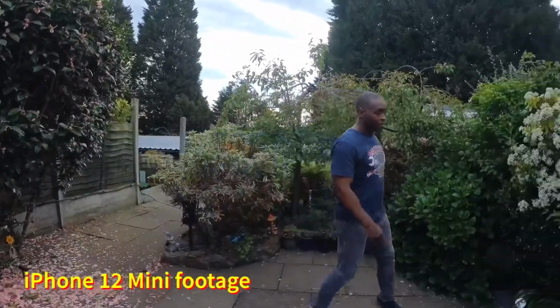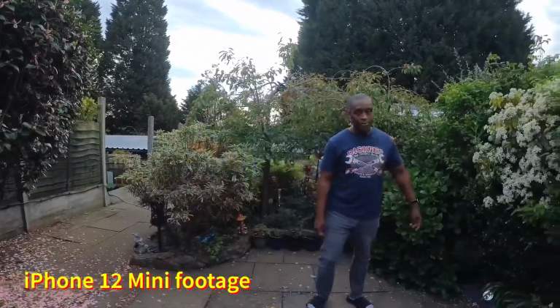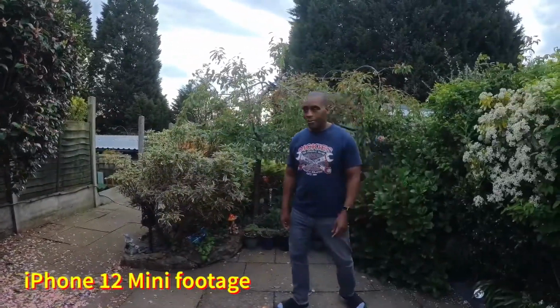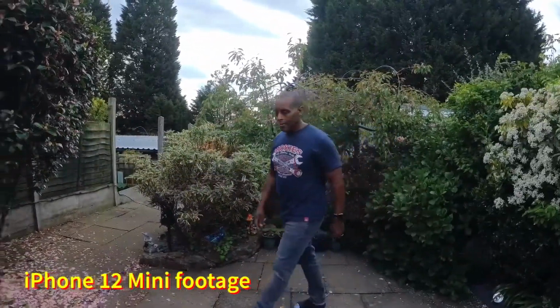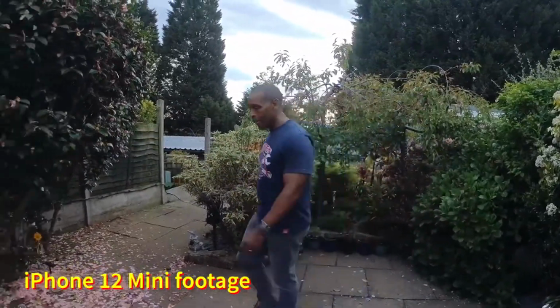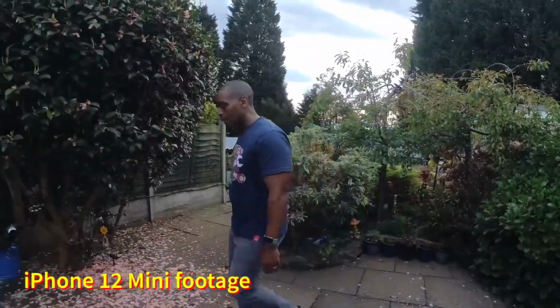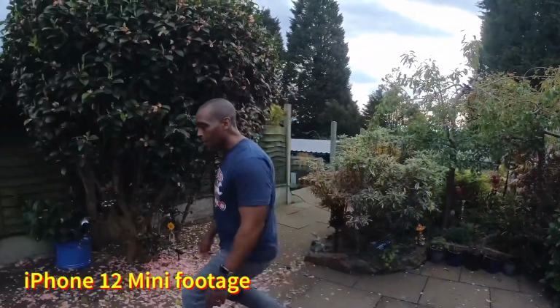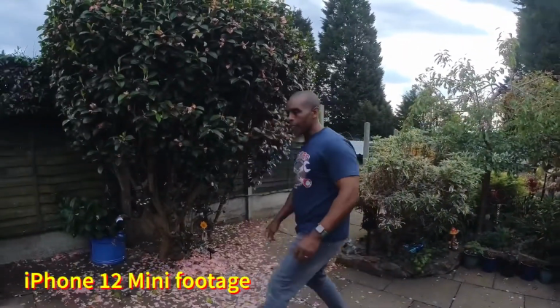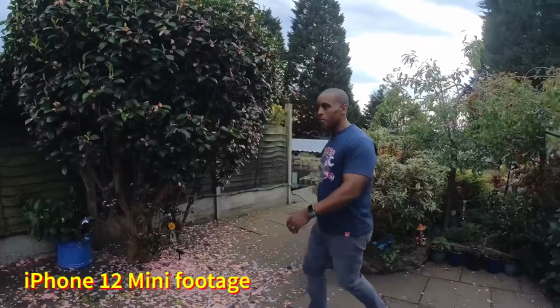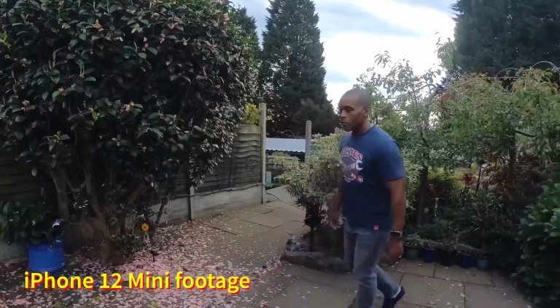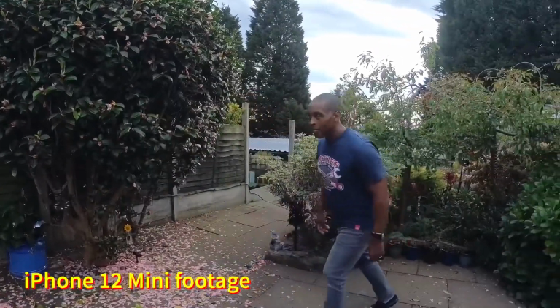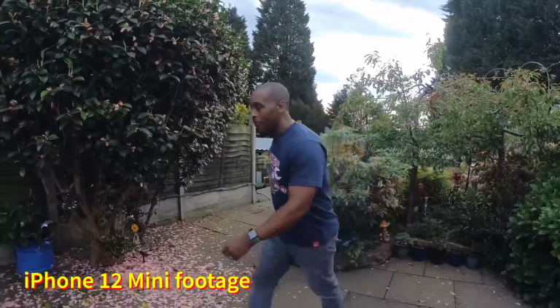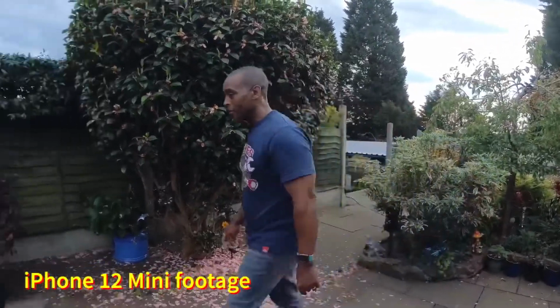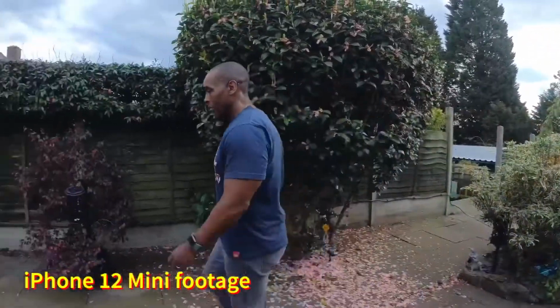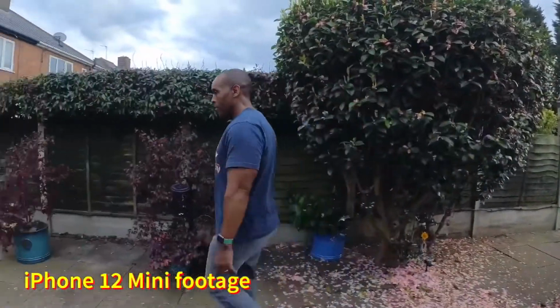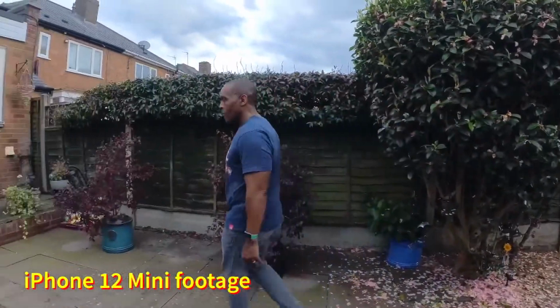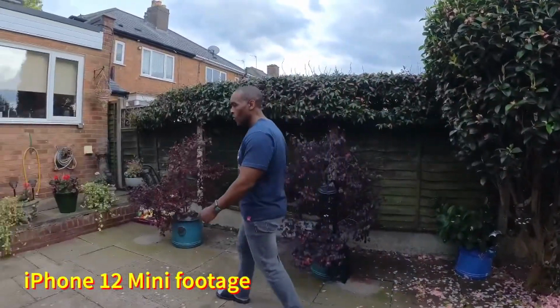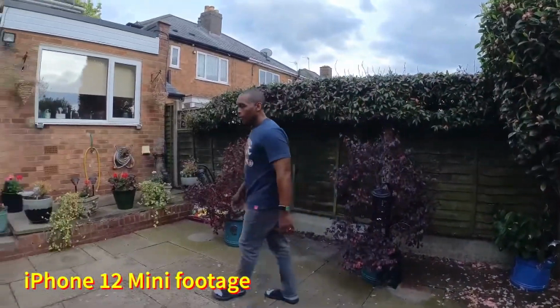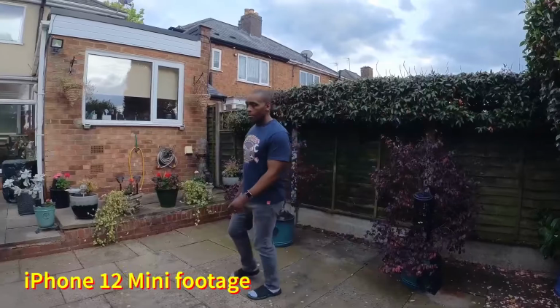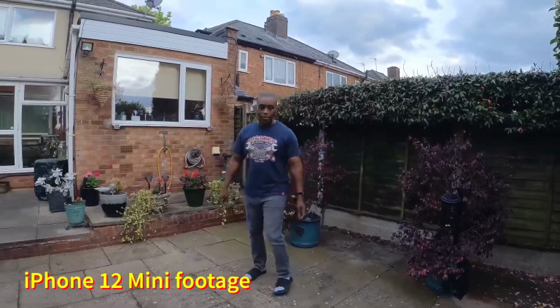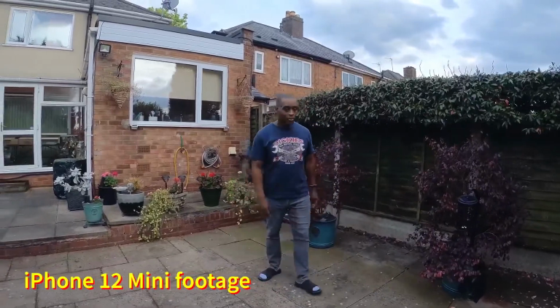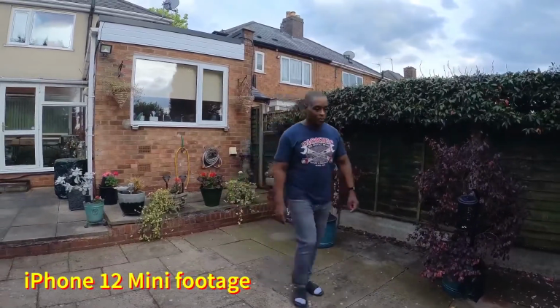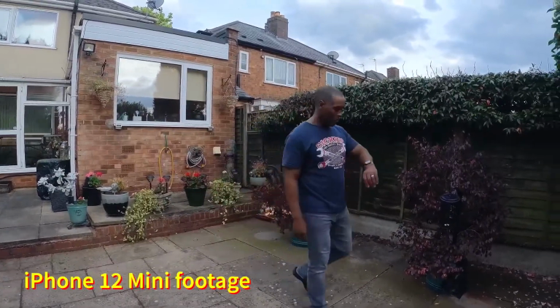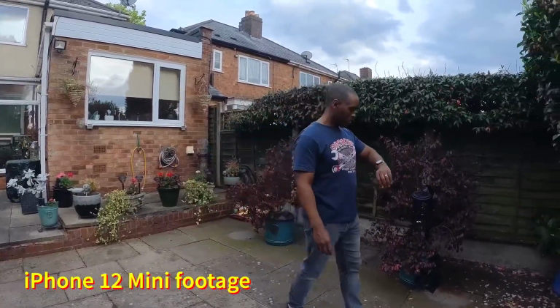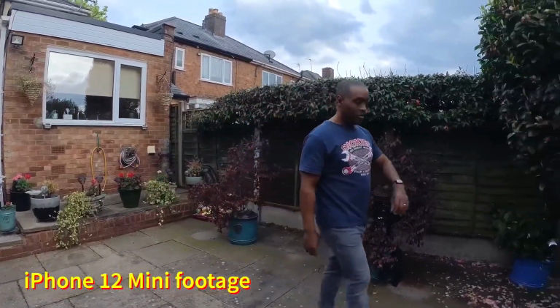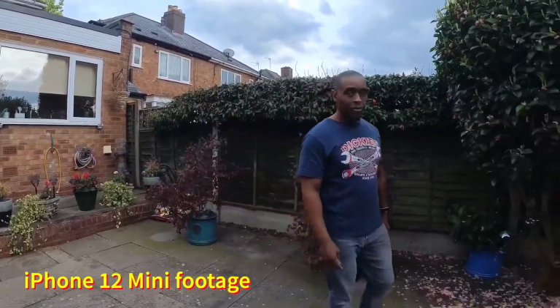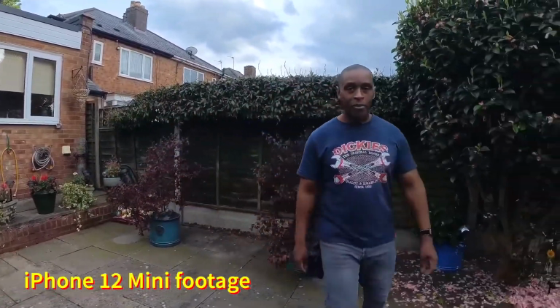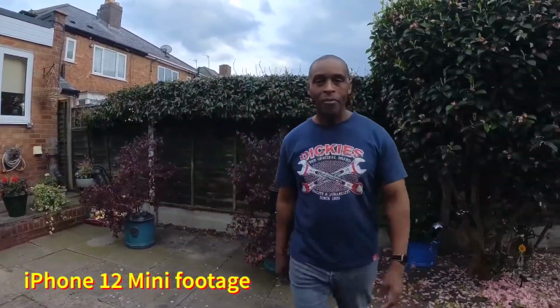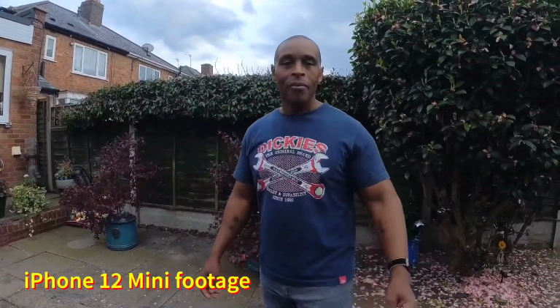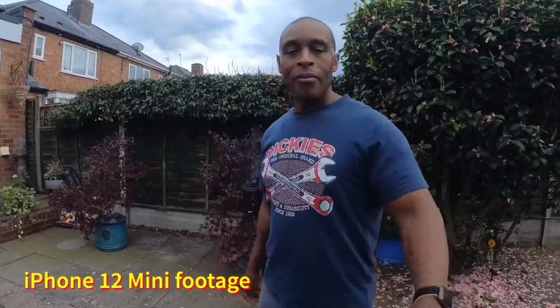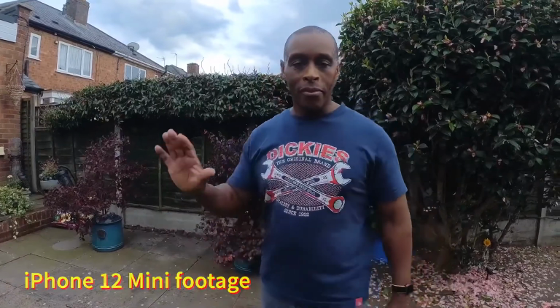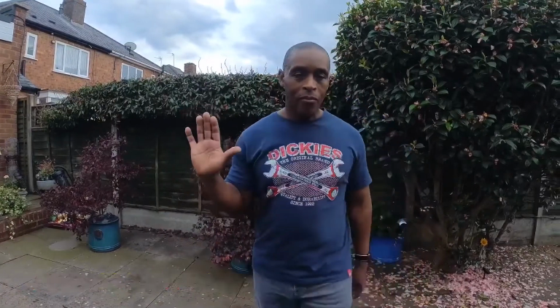I've been looking at other YouTubers who have done reviews on the OzBotMe, but they all seem to use their mobile phone. You can use other cameras on there, but you just have to be cautious when placing them in the clamp.